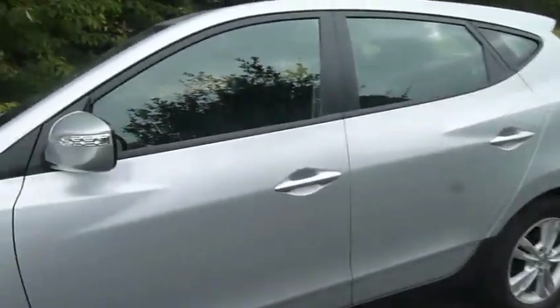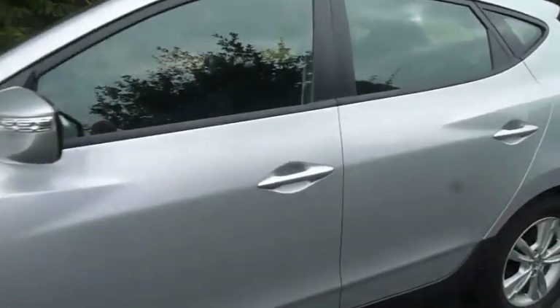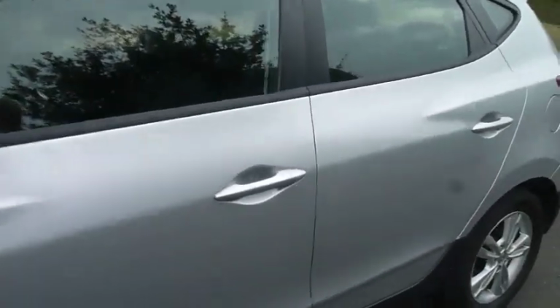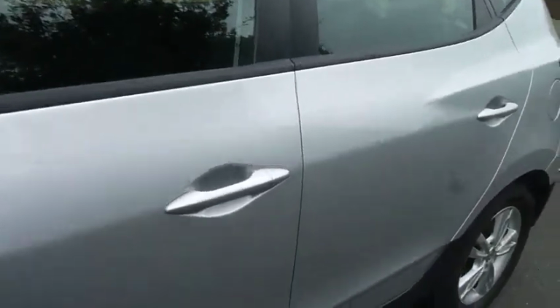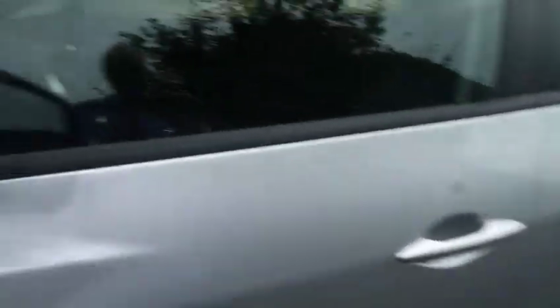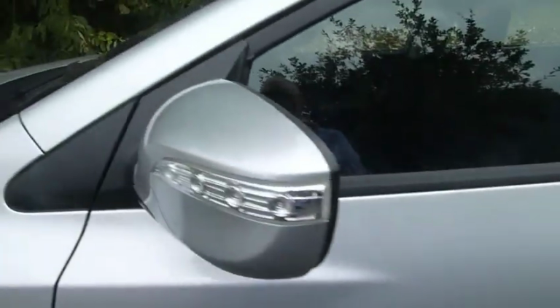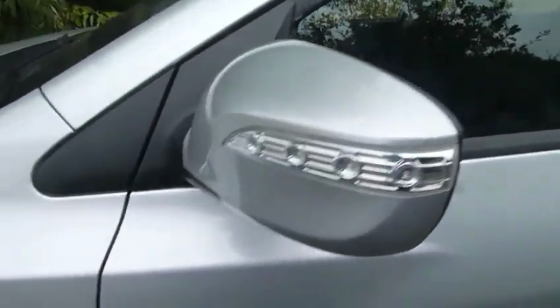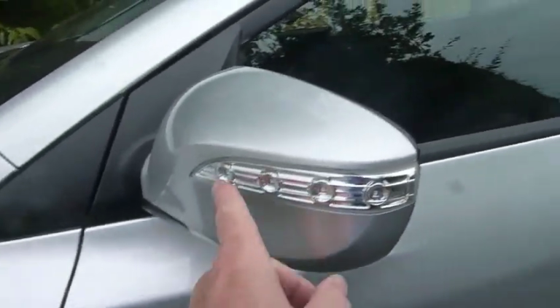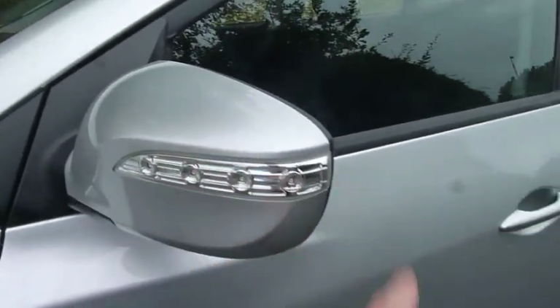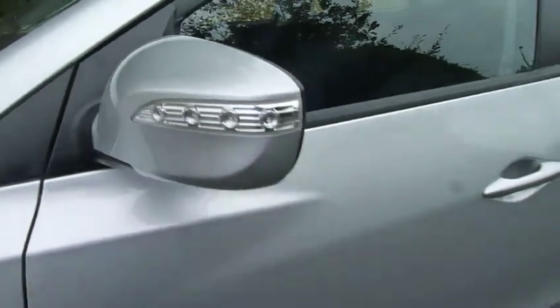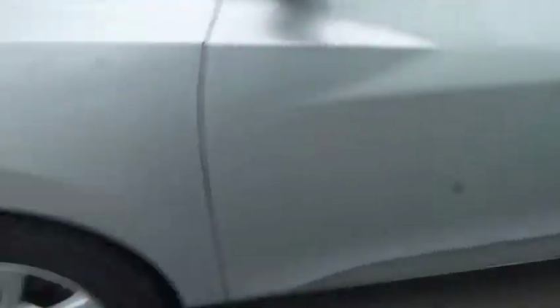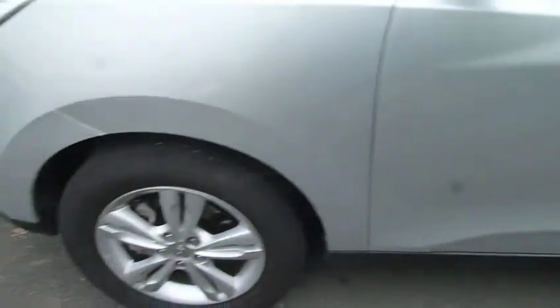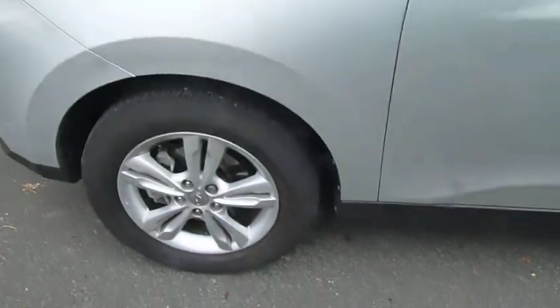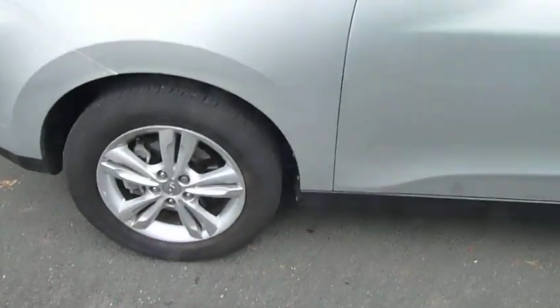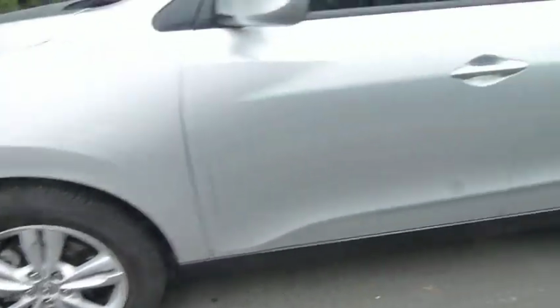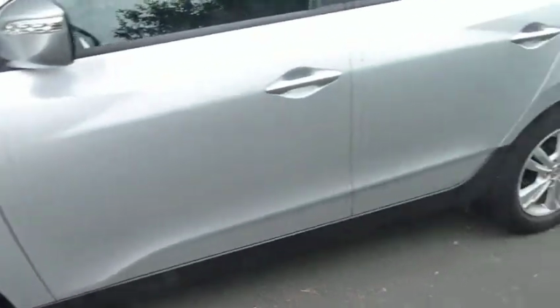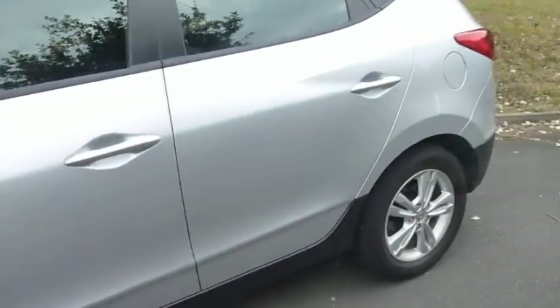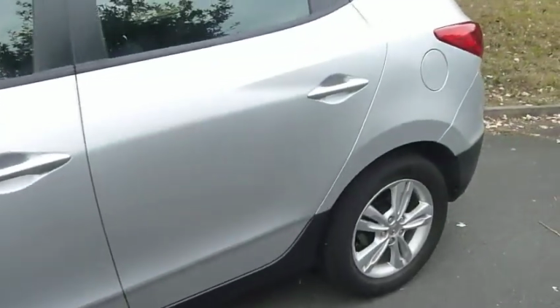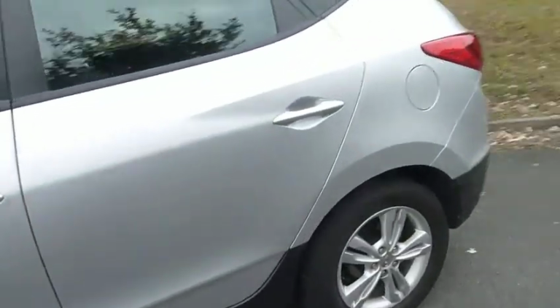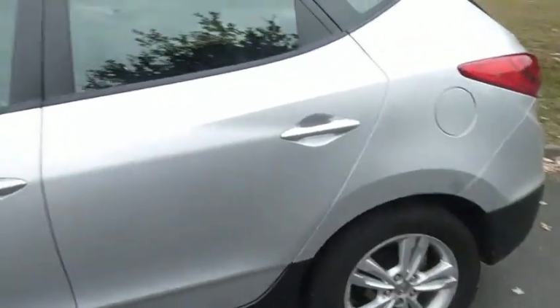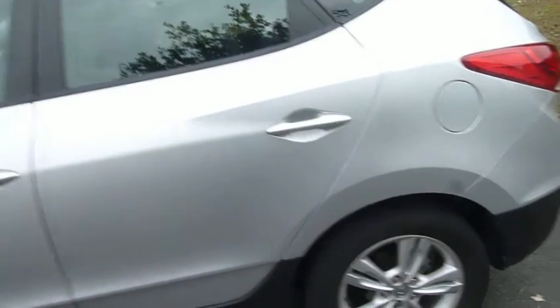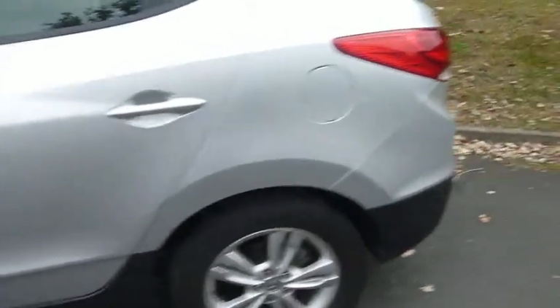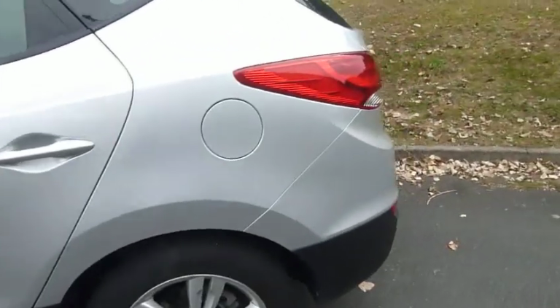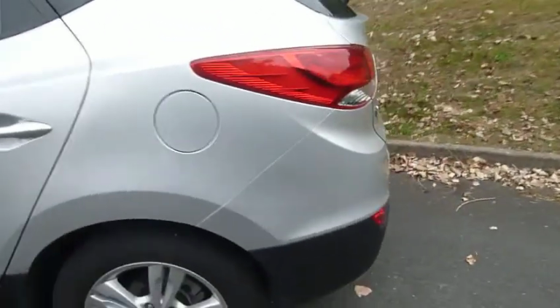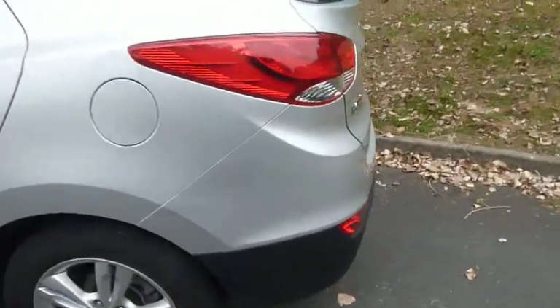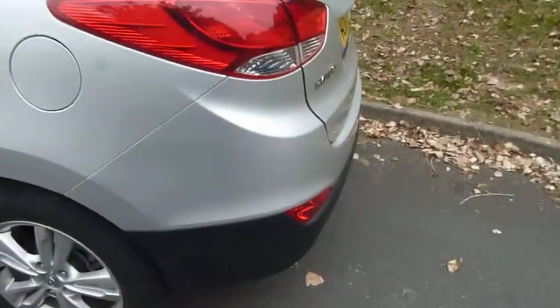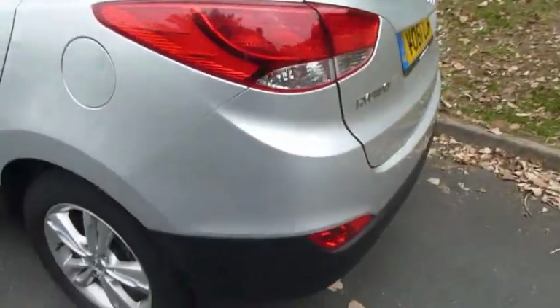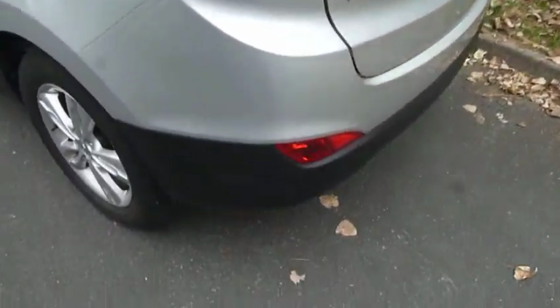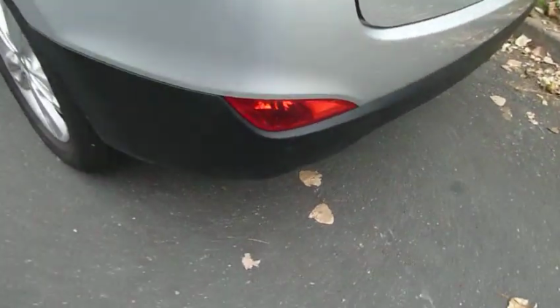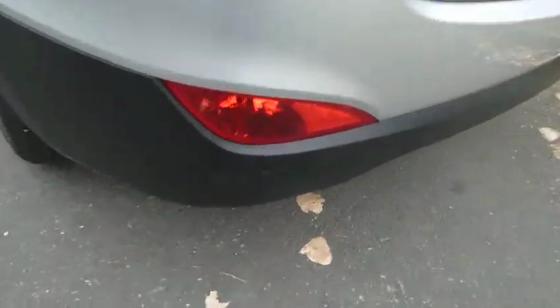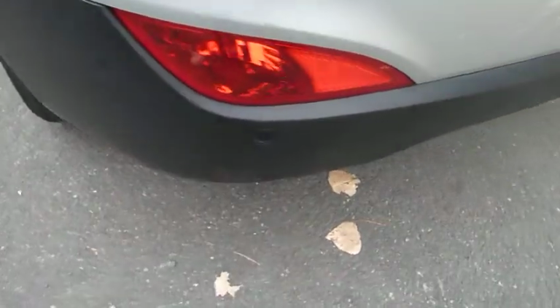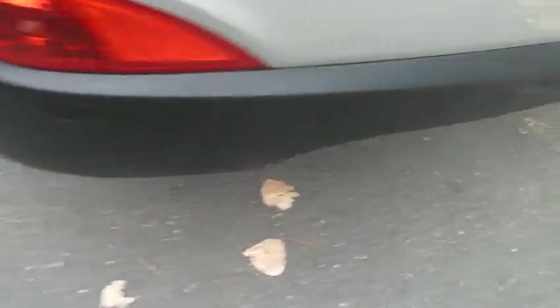Got your colour-coded door handles, mirrors with the indicators in them — nice touch. Alloy wheels standard. This is the 1.6 petrol Style model. Got rear parking sensors as standard.